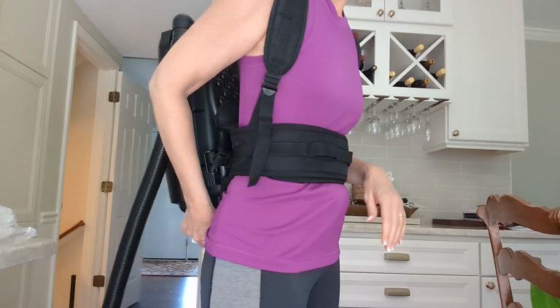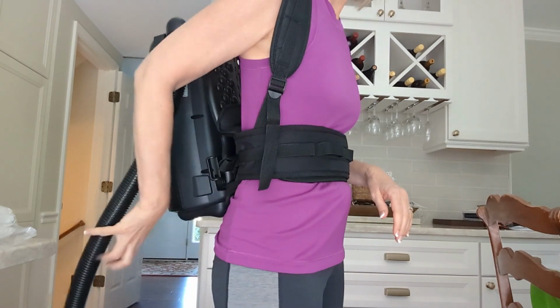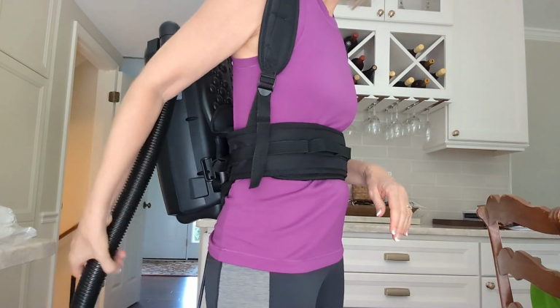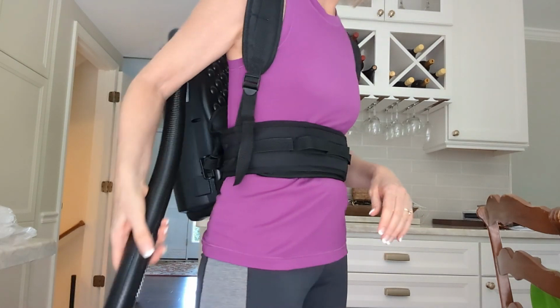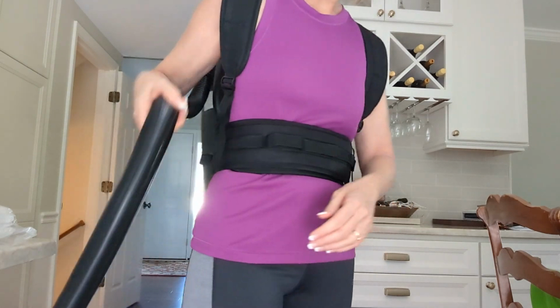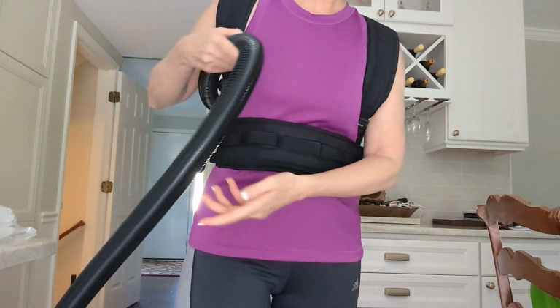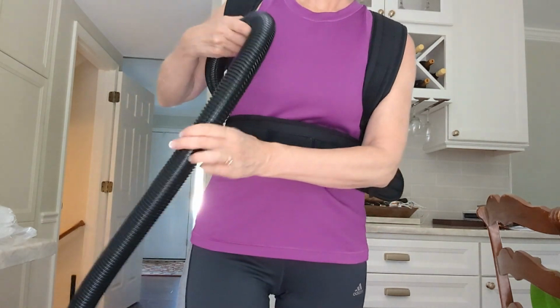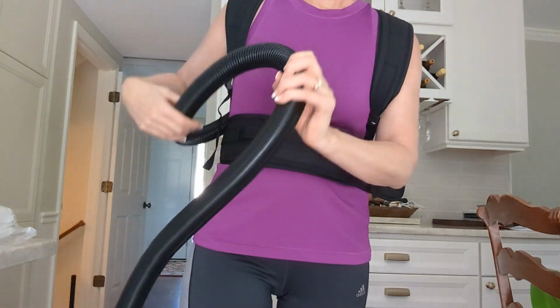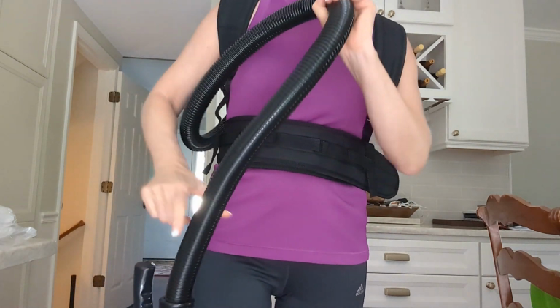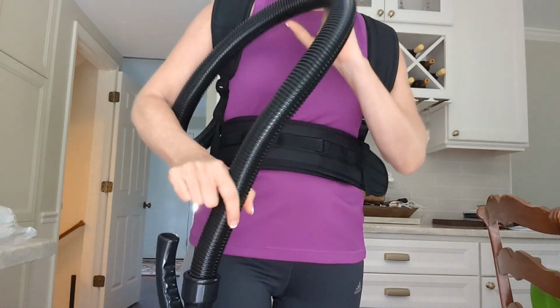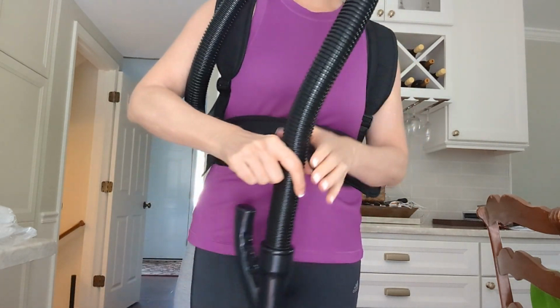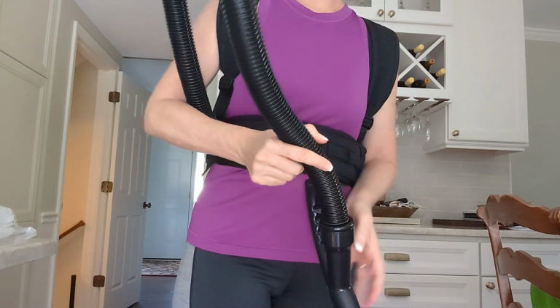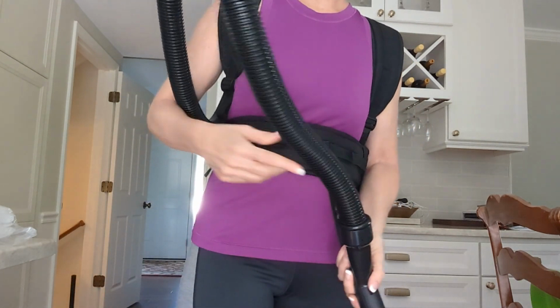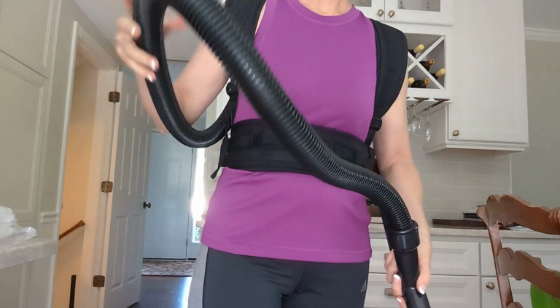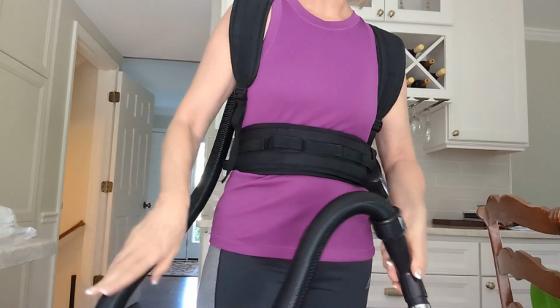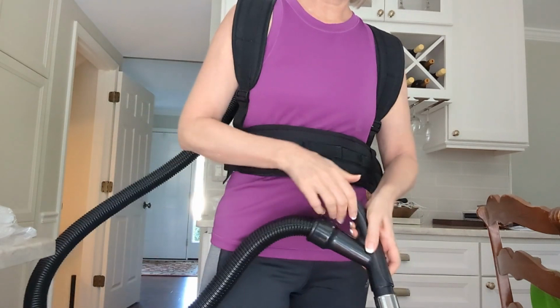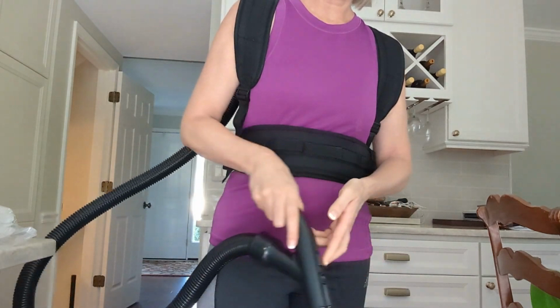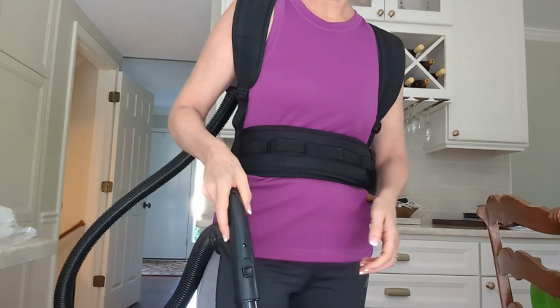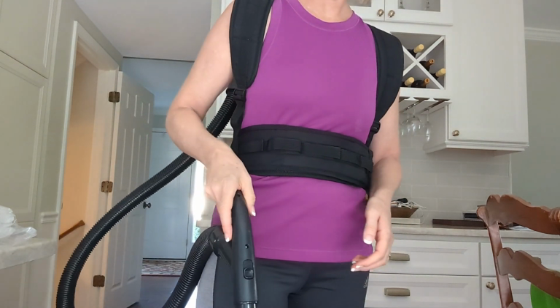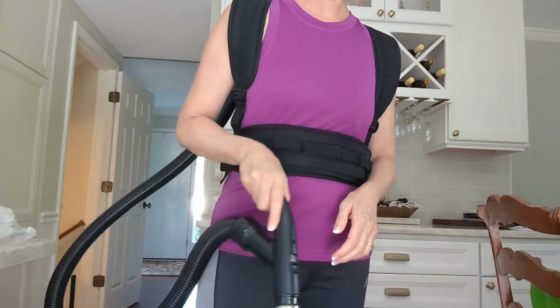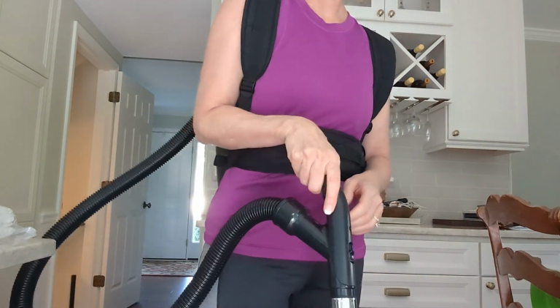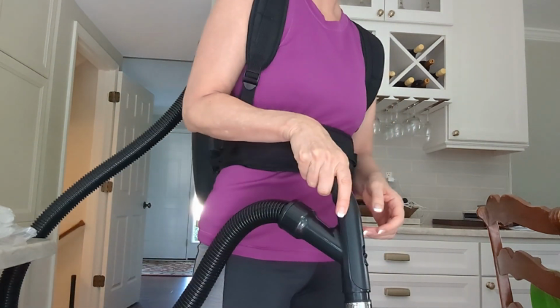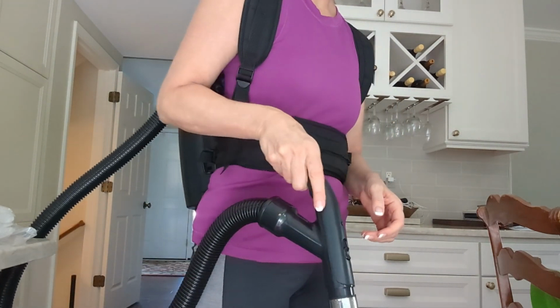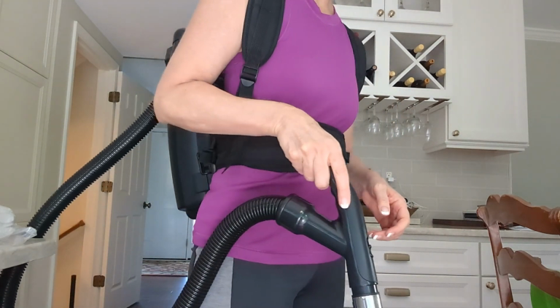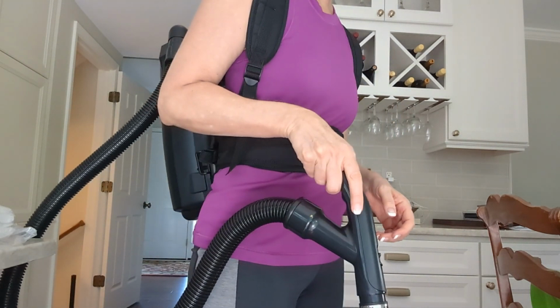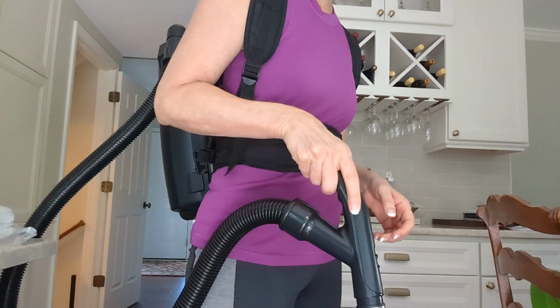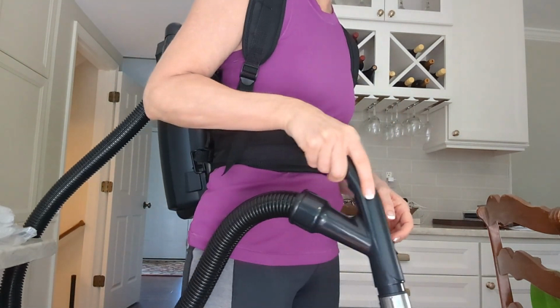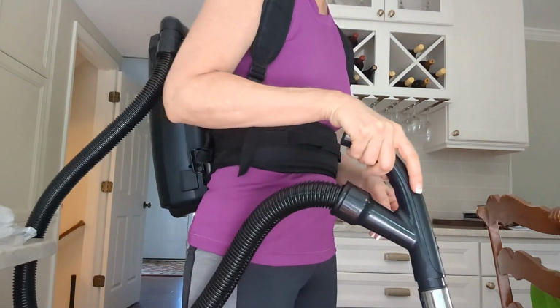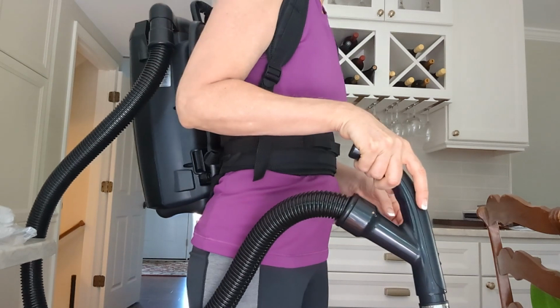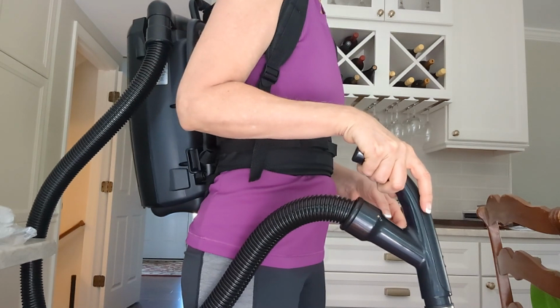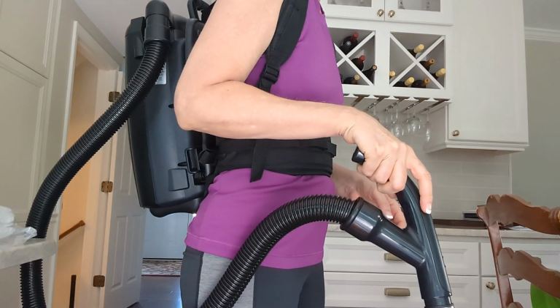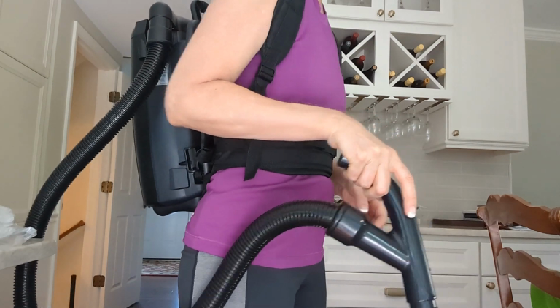The first thing to note is that this hose is six feet long, and that doesn't sound very long, but because you are carrying it around with you, you really don't need a long hose. You don't want a hose dragging behind you.